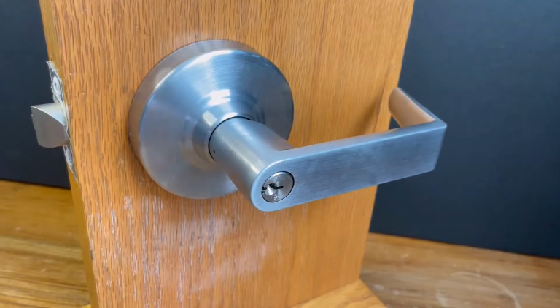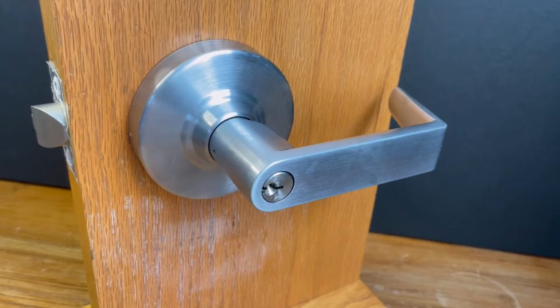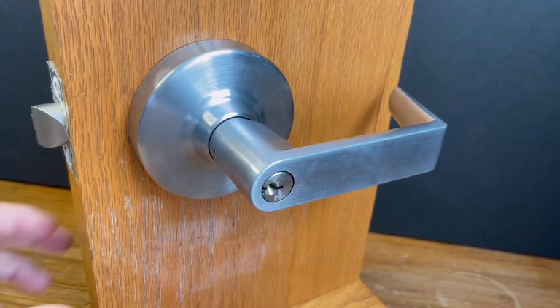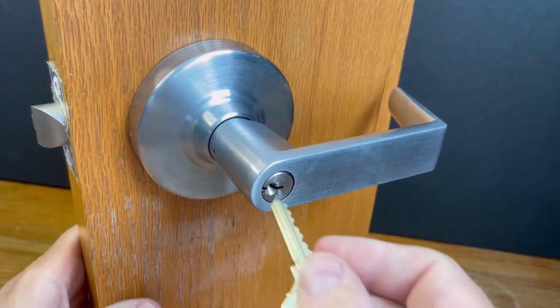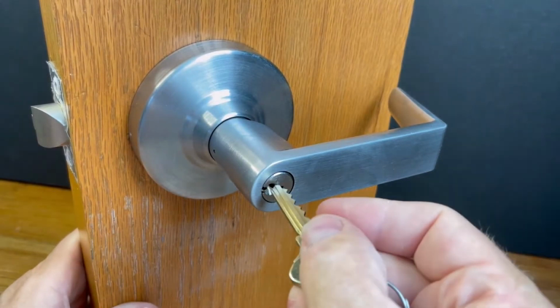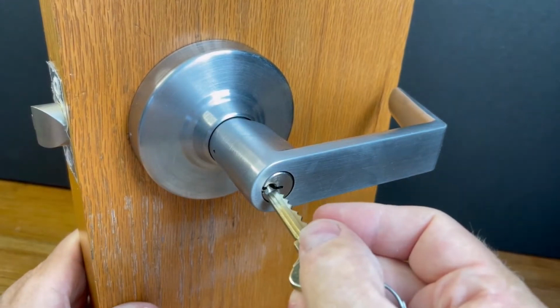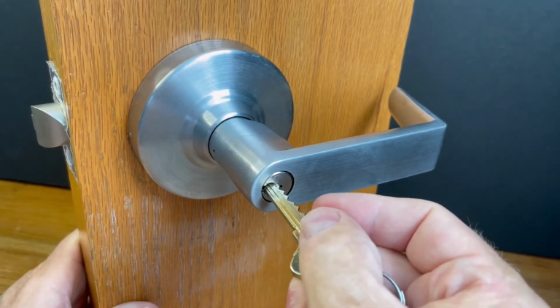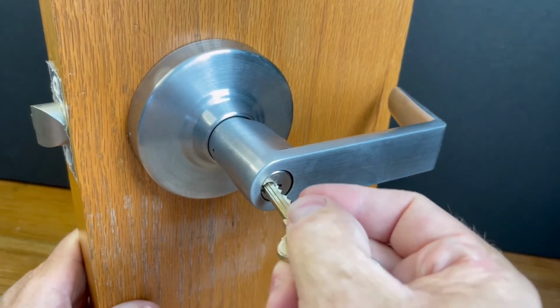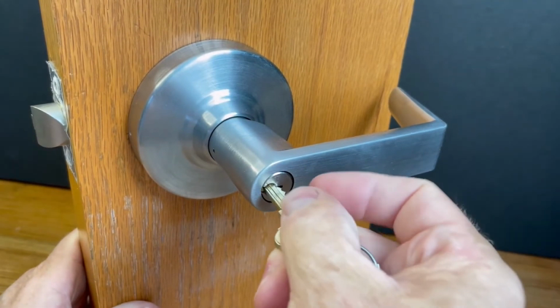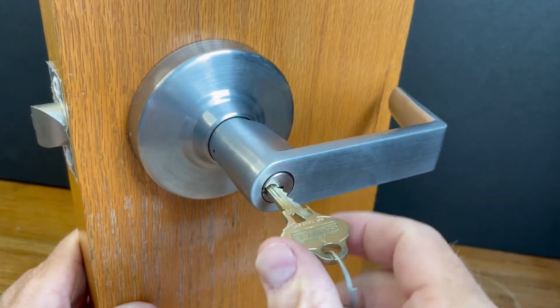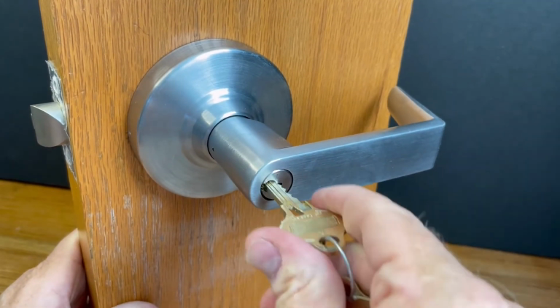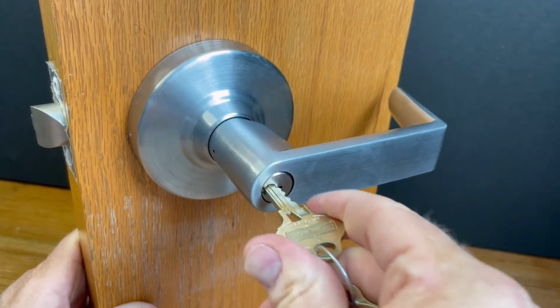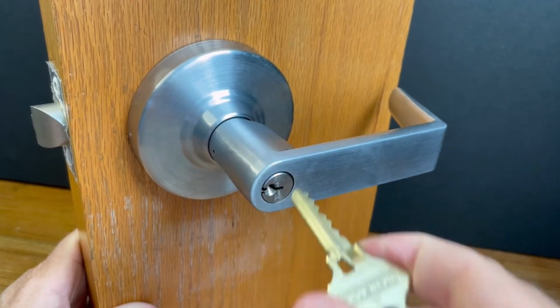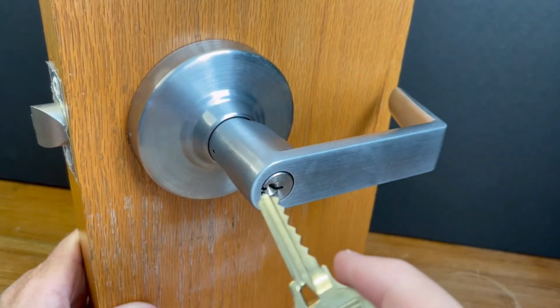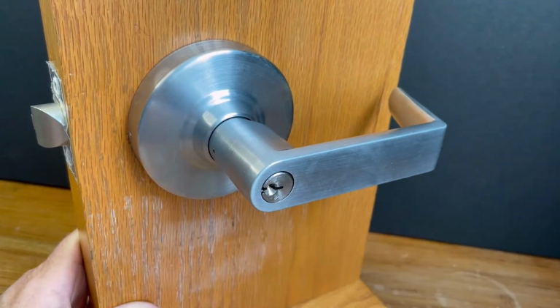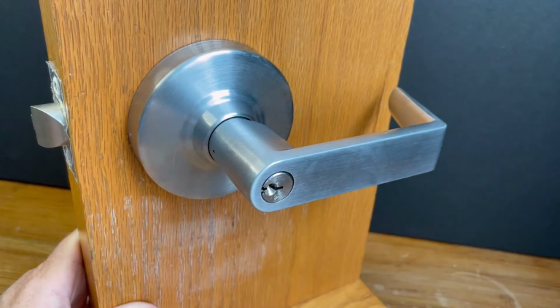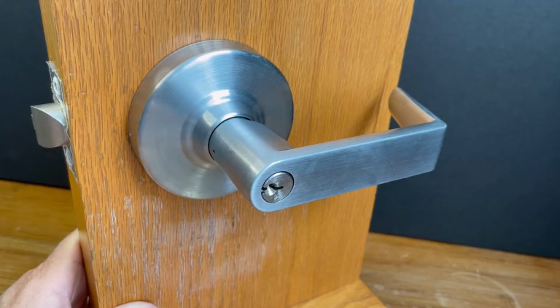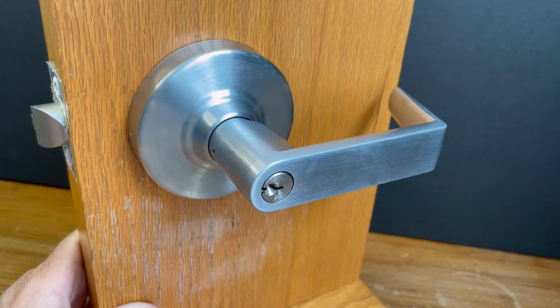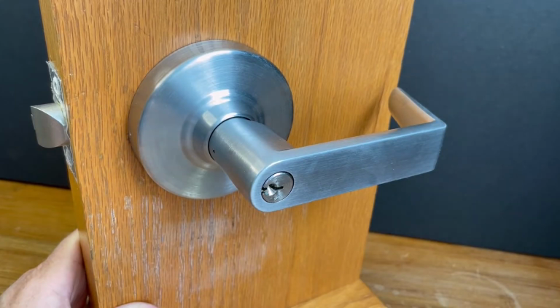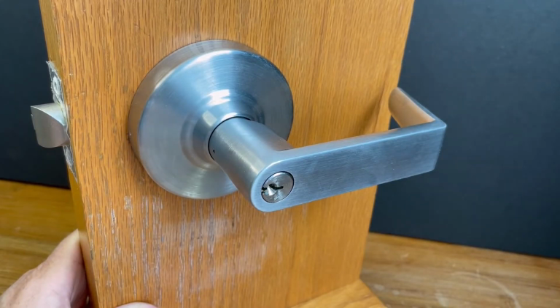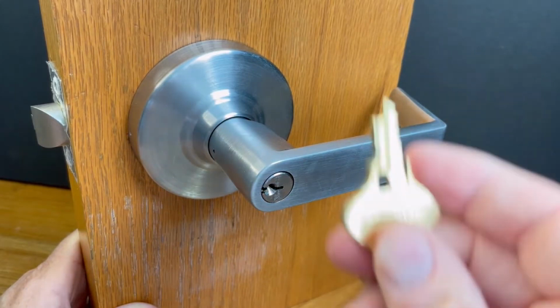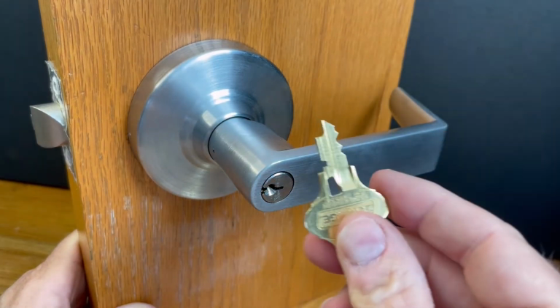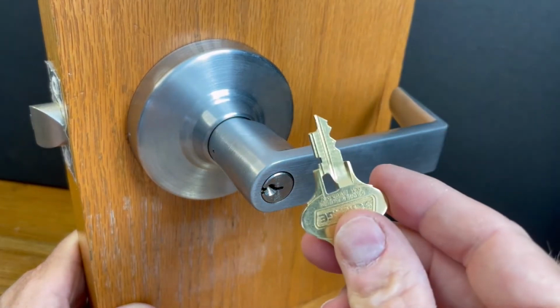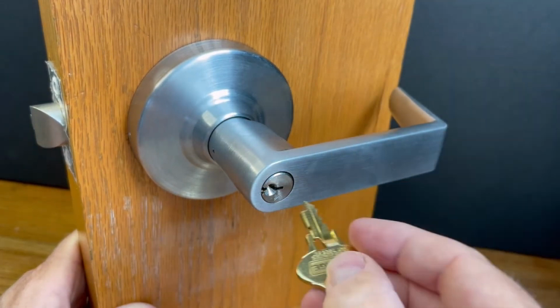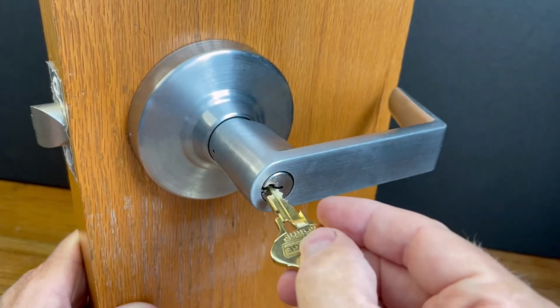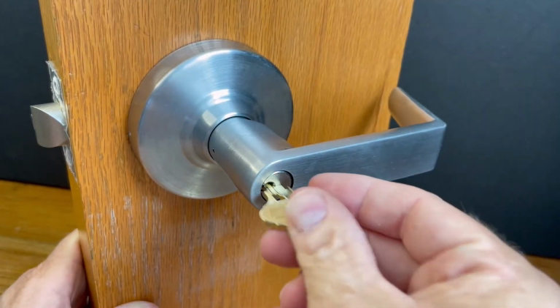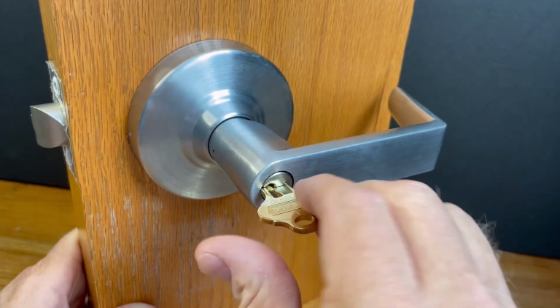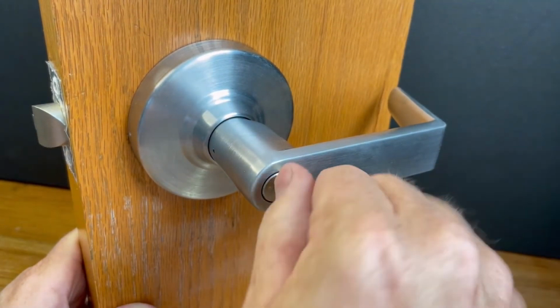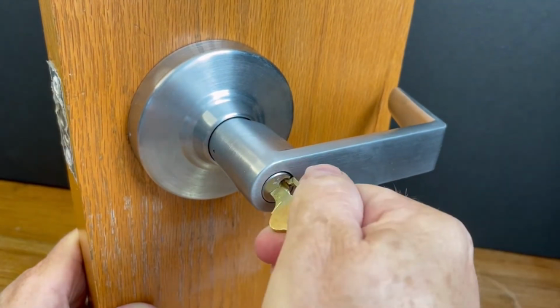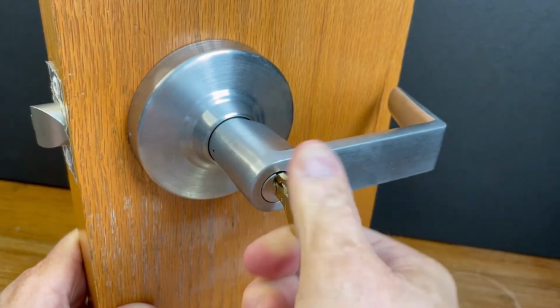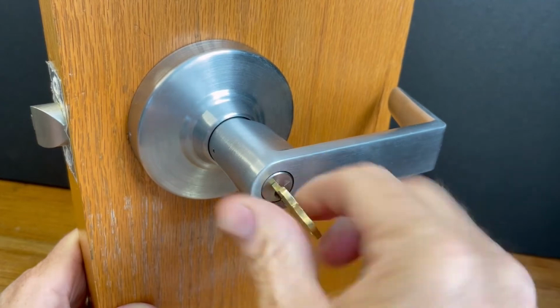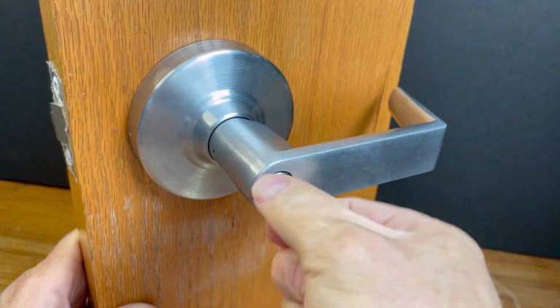When the split key construction insert is installed in the cylinder during the construction phase, the normal key will not work; therefore the split key construction key must be used.